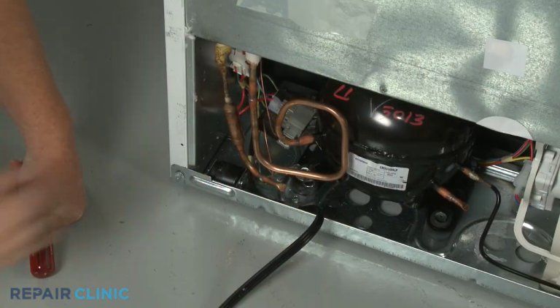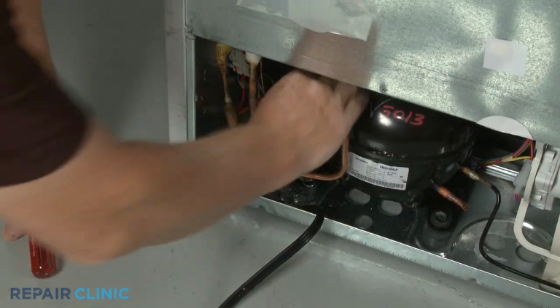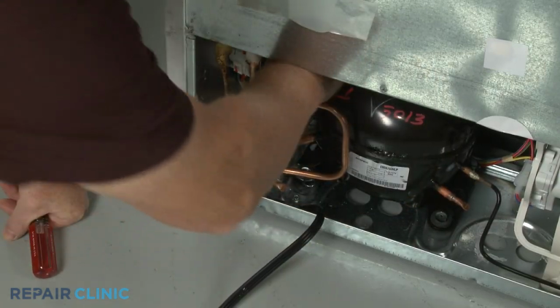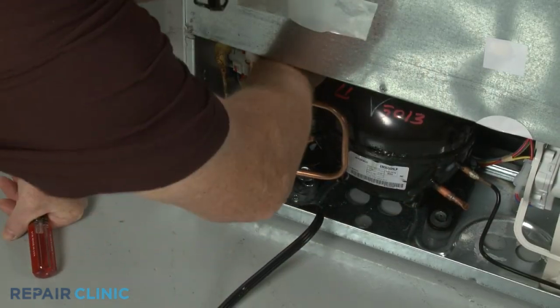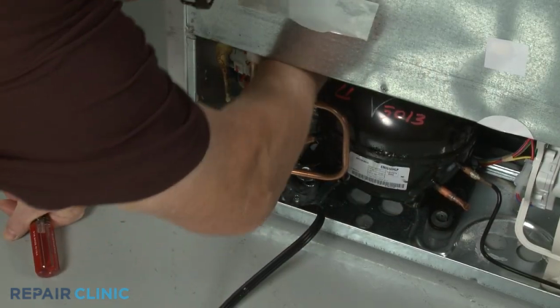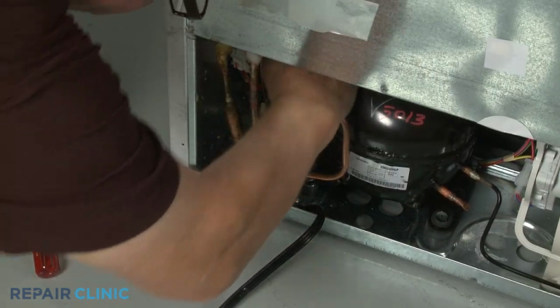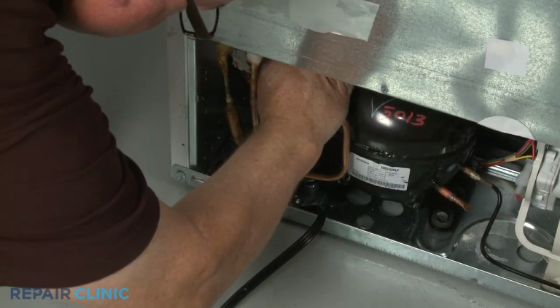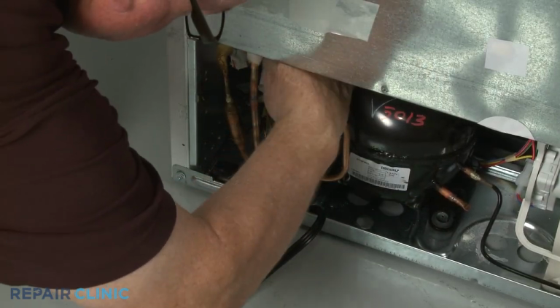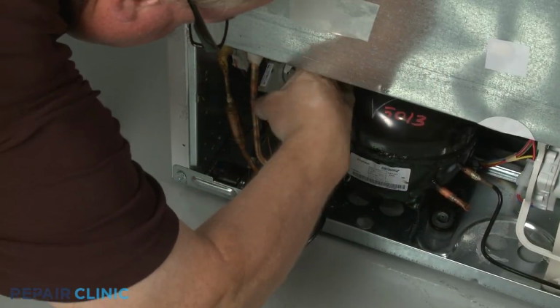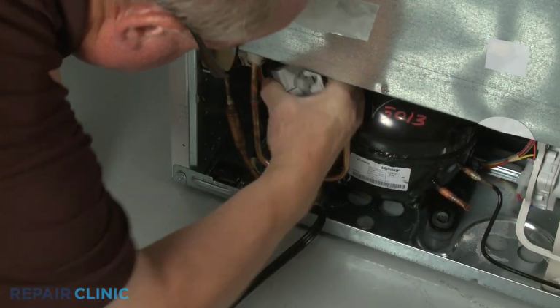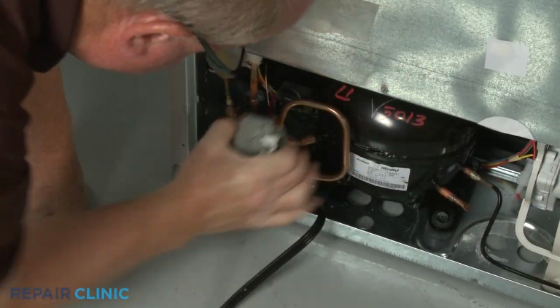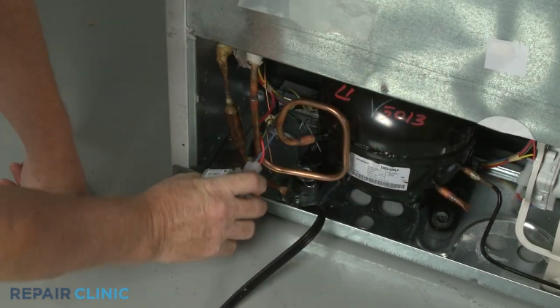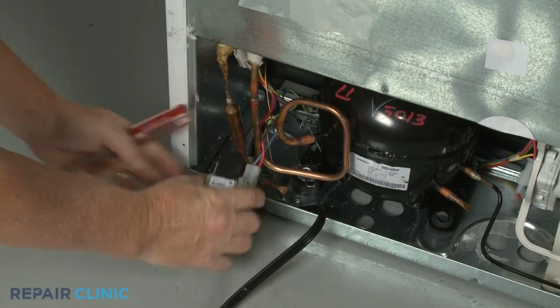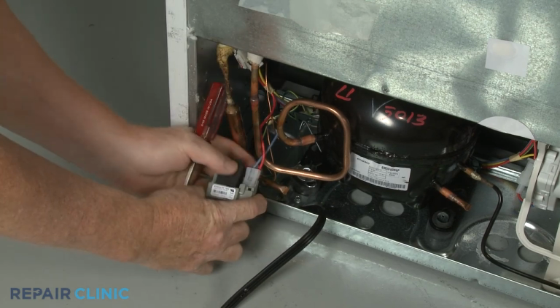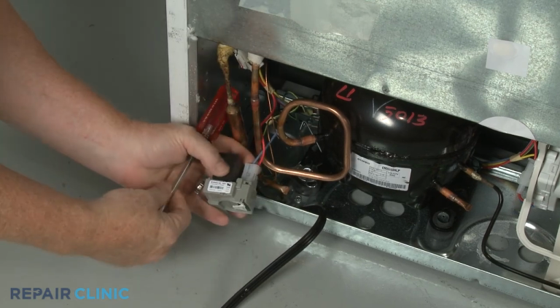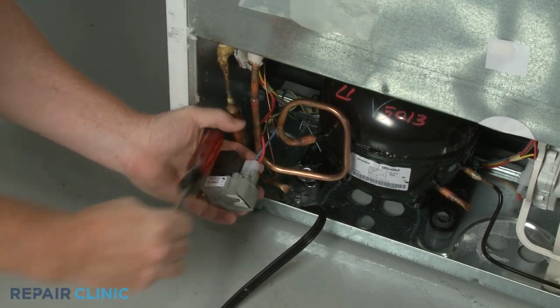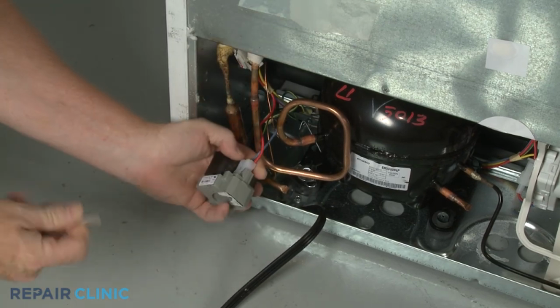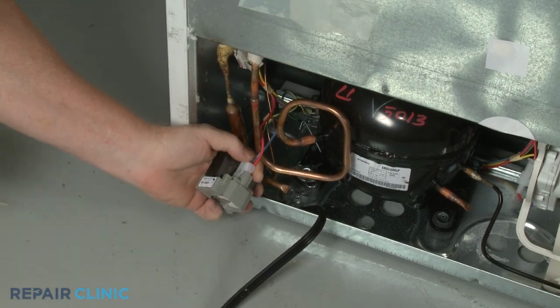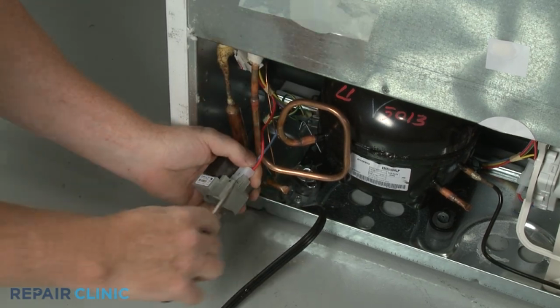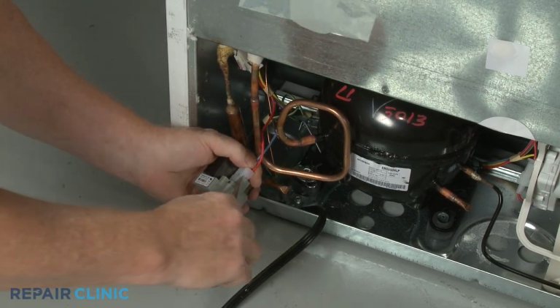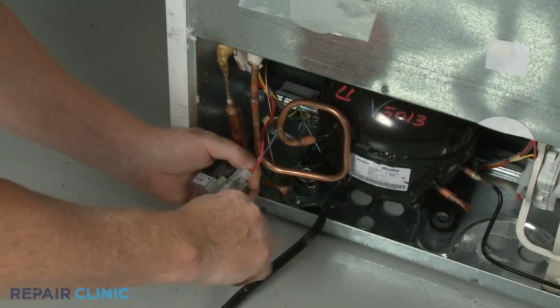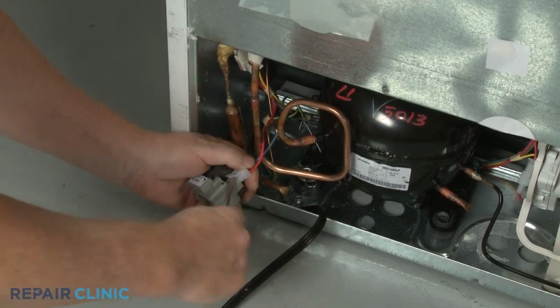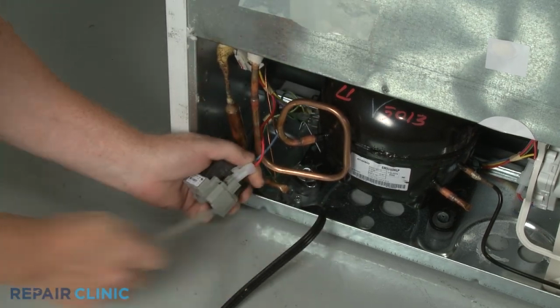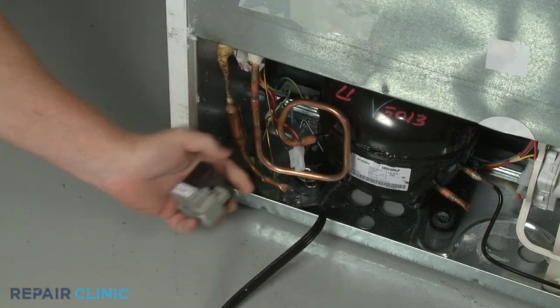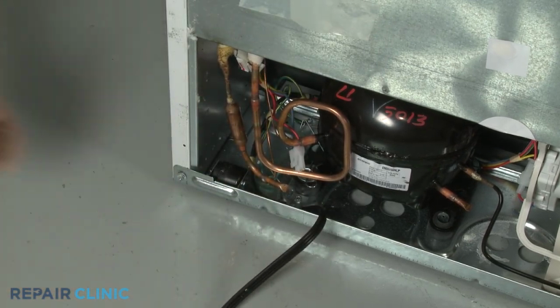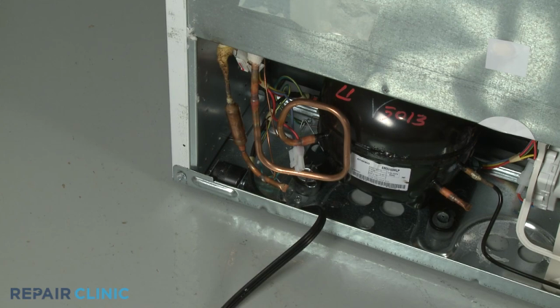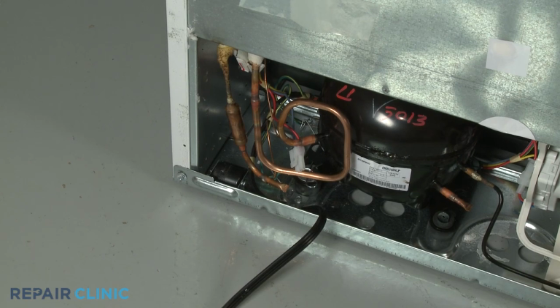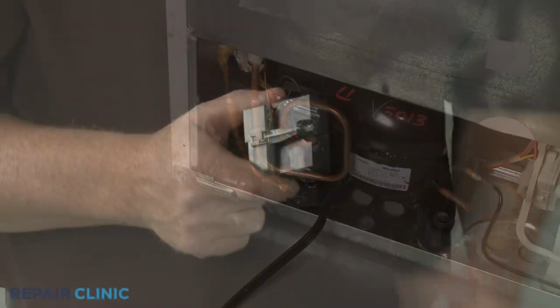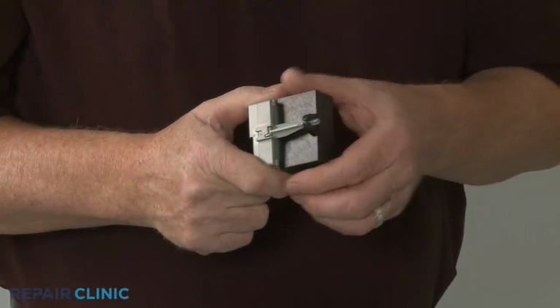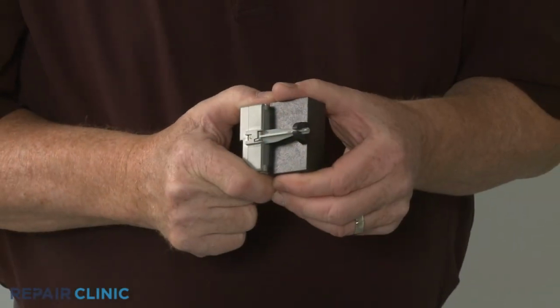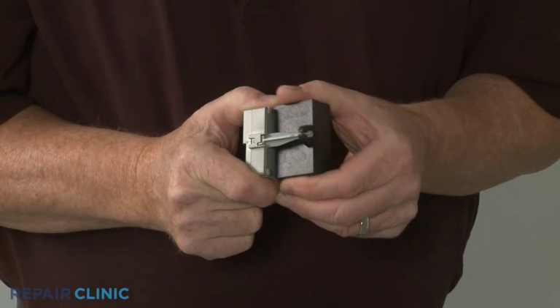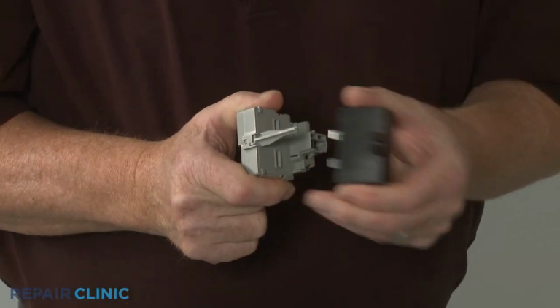Disconnect the wire connector. Detach the run capacitor from the old start relay.